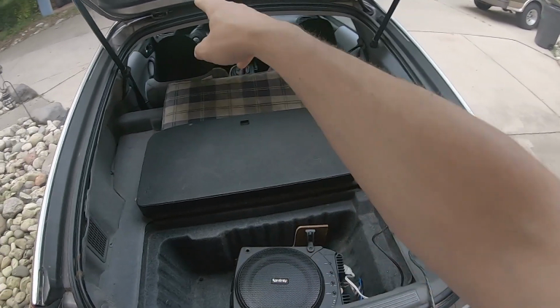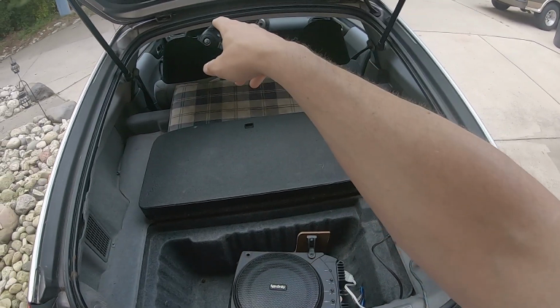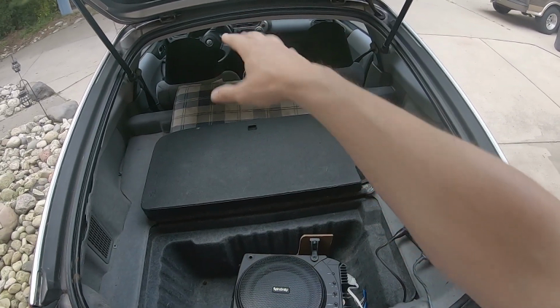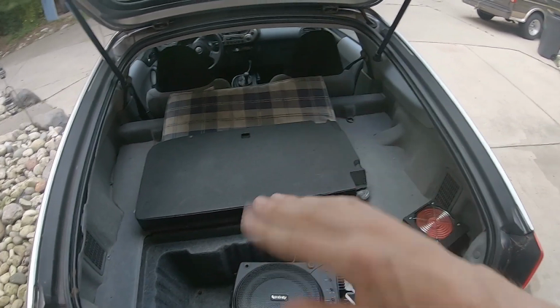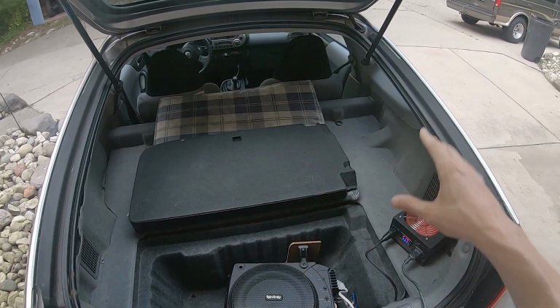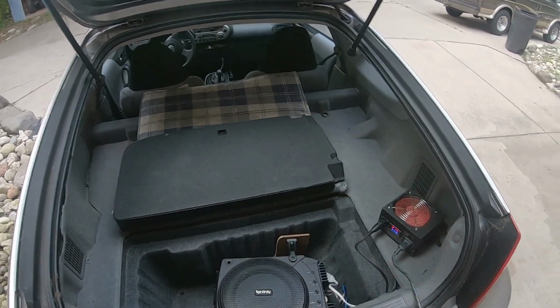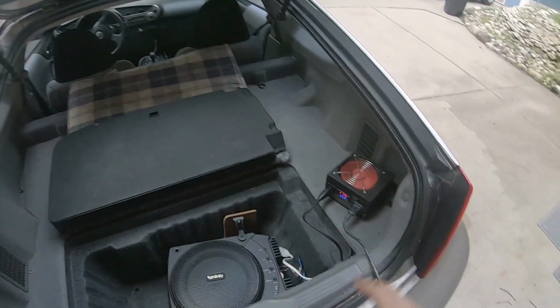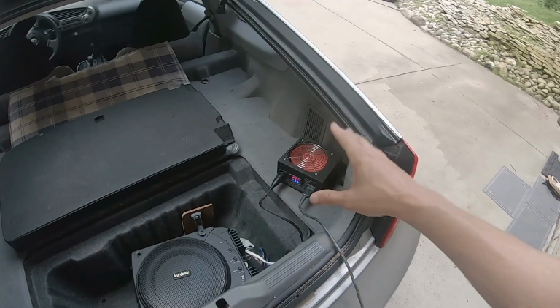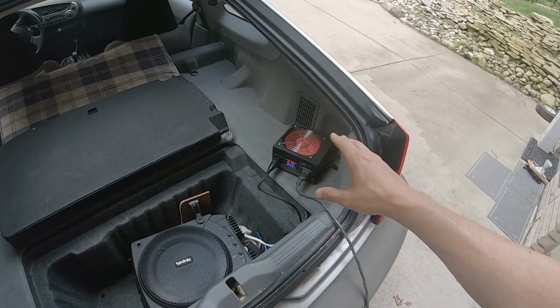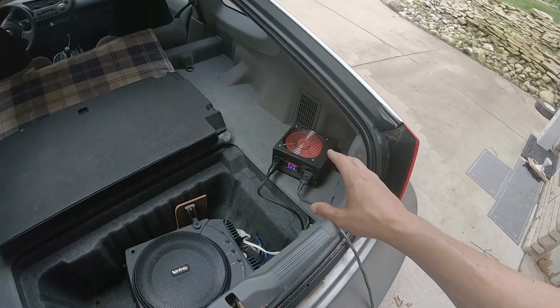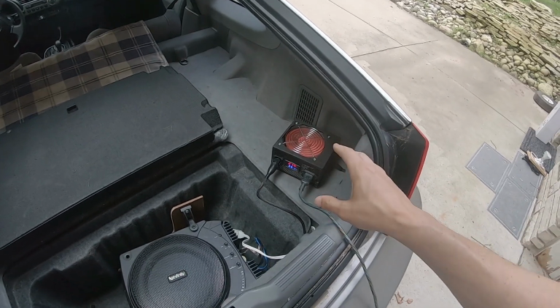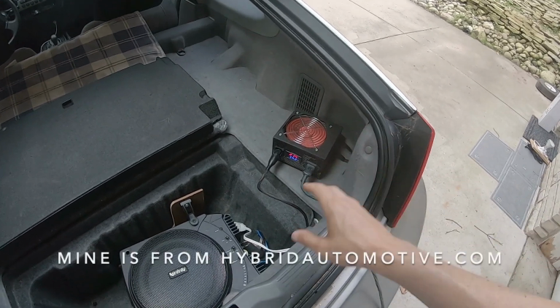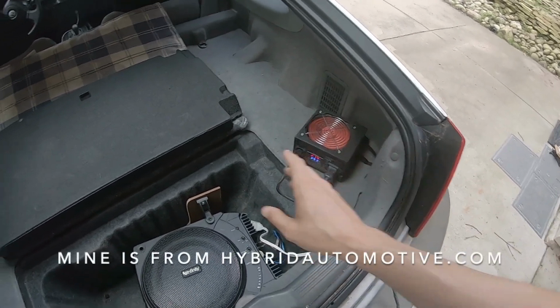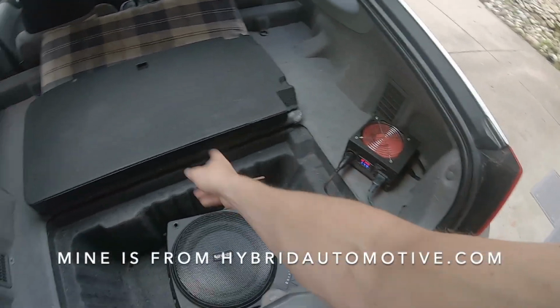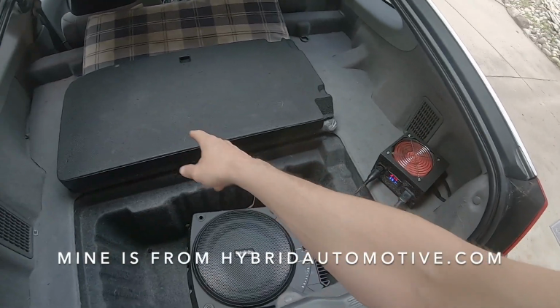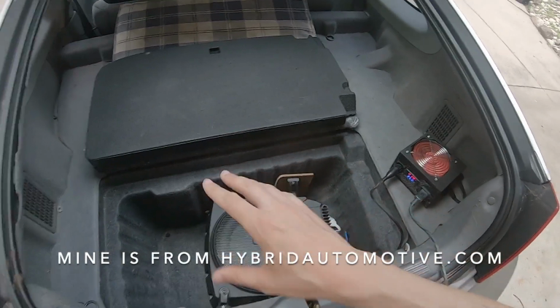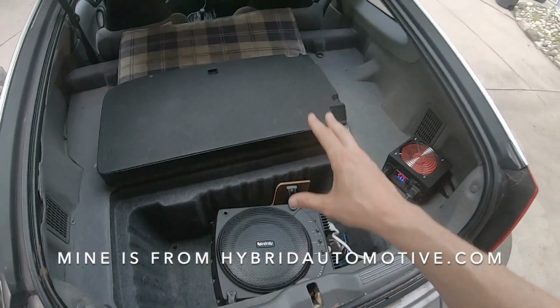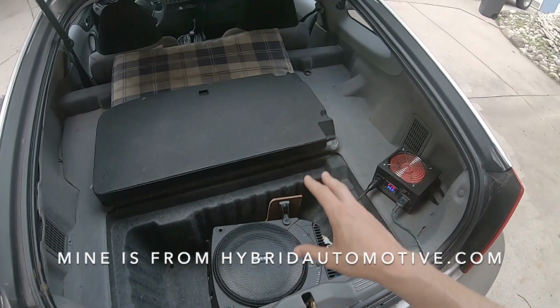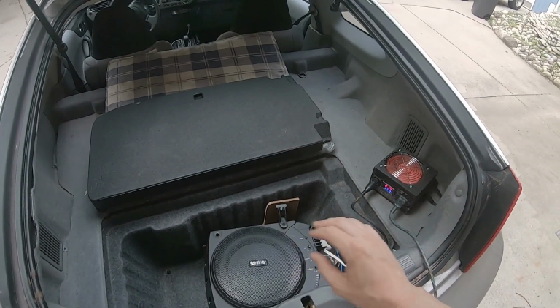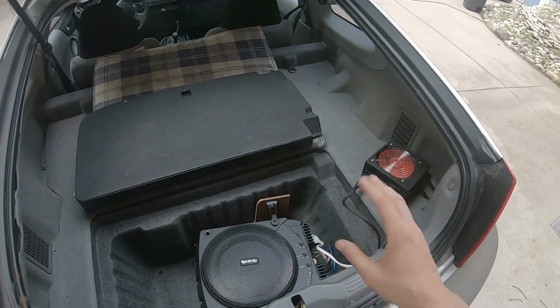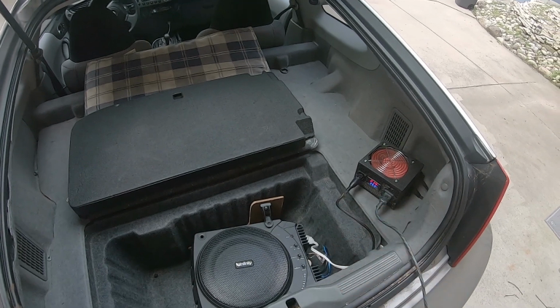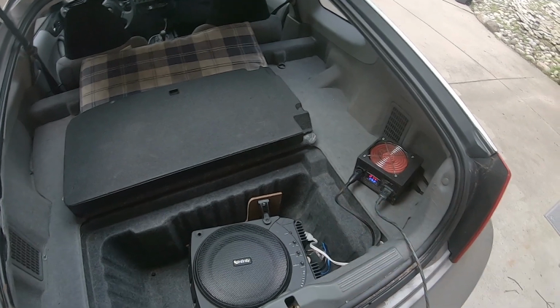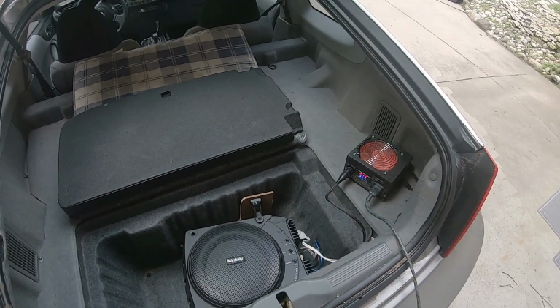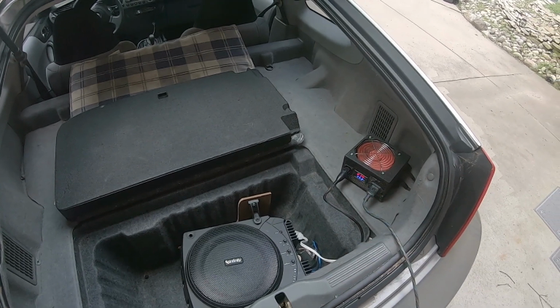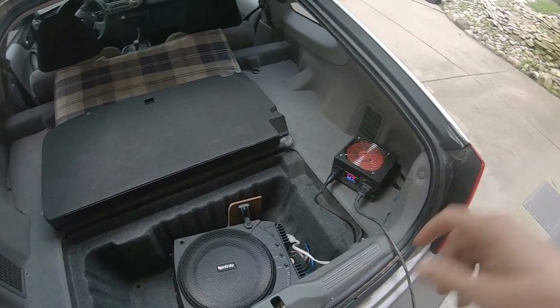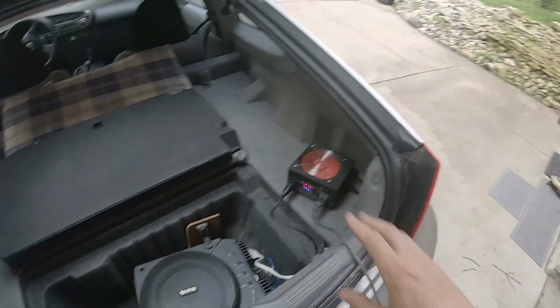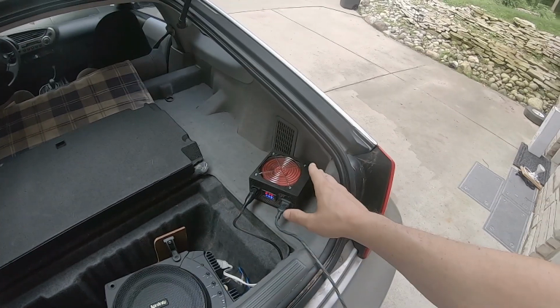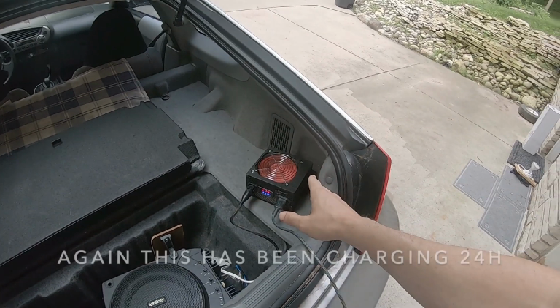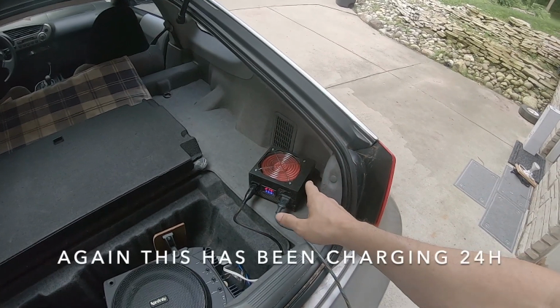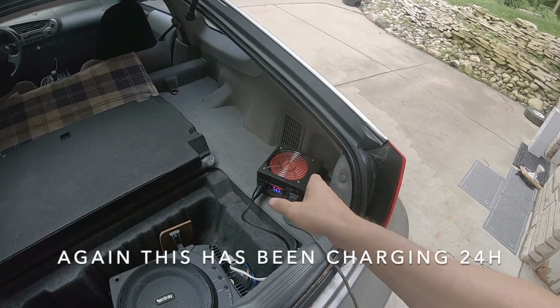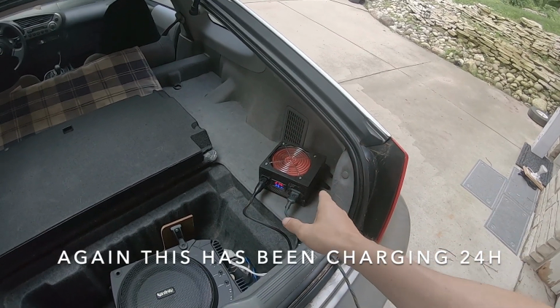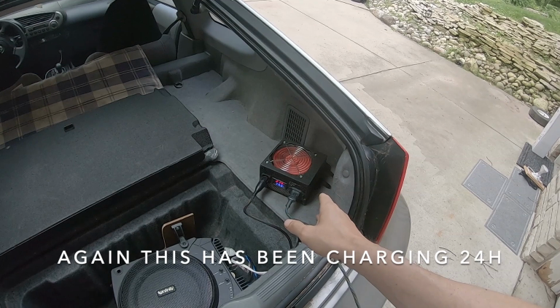On the other end, when one battery is completely low the other sticks might have more power in them but you can't use it. So over time both ends of the spectrum get smaller and smaller until your usability of the battery is just not very good. You'll get an IMA code and it just doesn't work. So what you want to do is get a grid charger, wire that up to the battery — it's not hard to do, it took me about 45 minutes — then plug it in for over 24 hours.